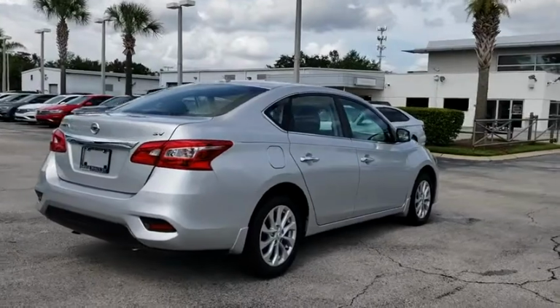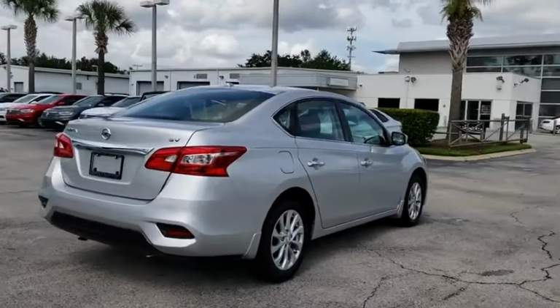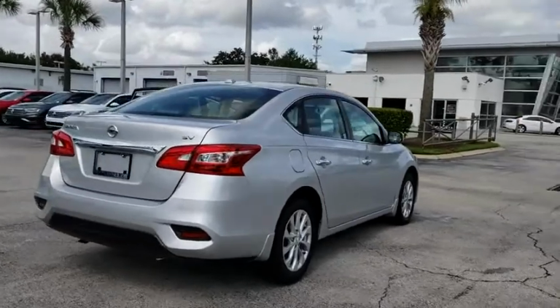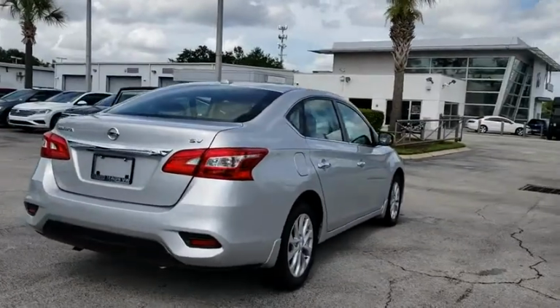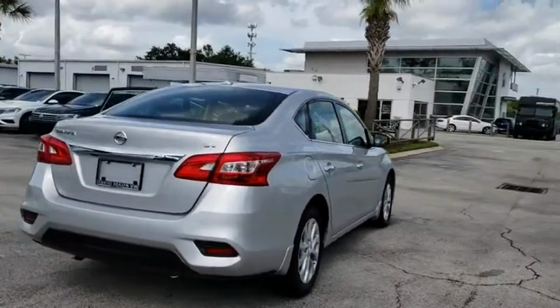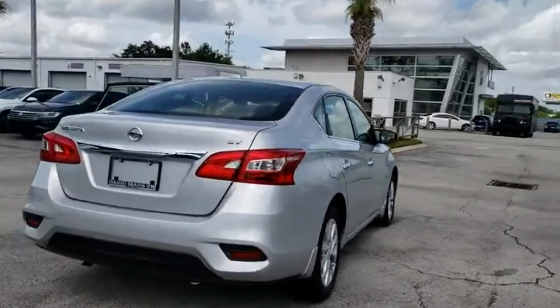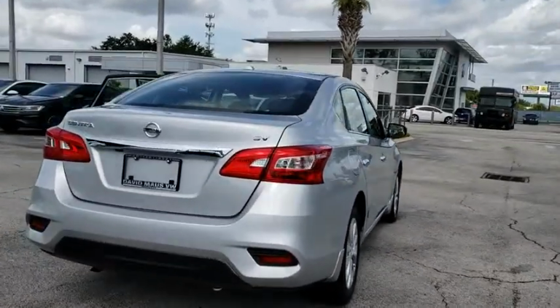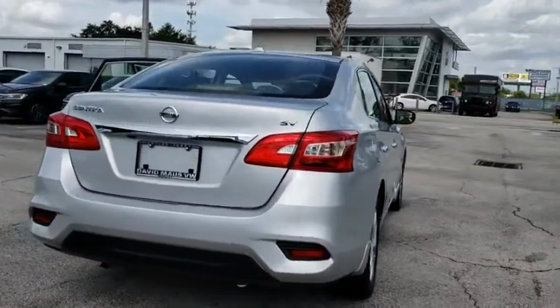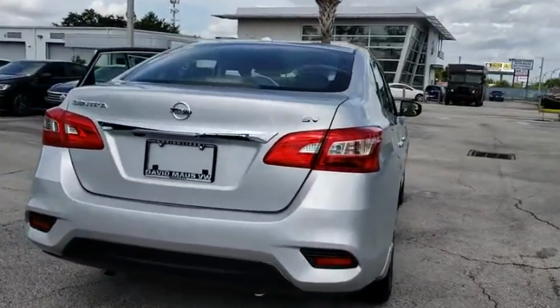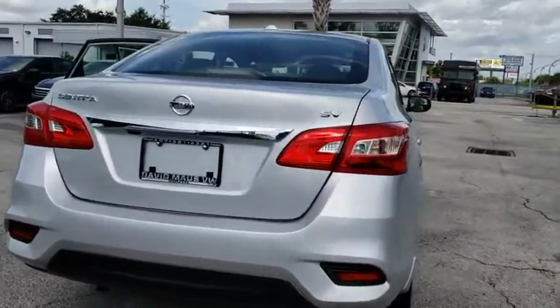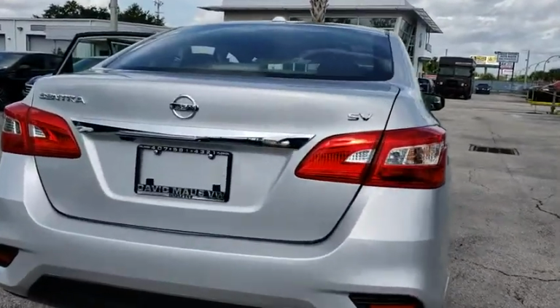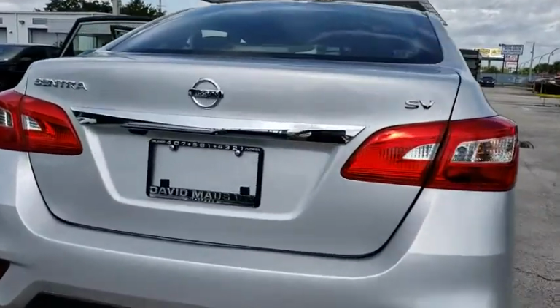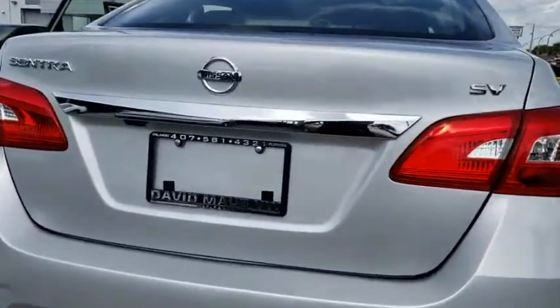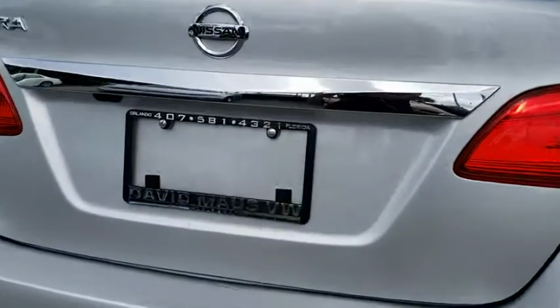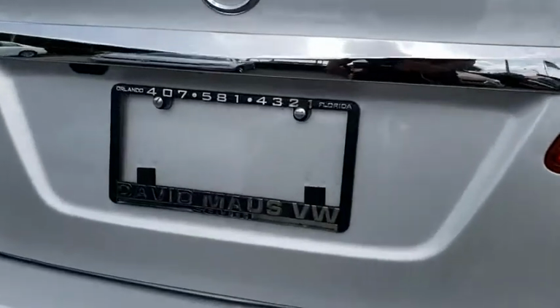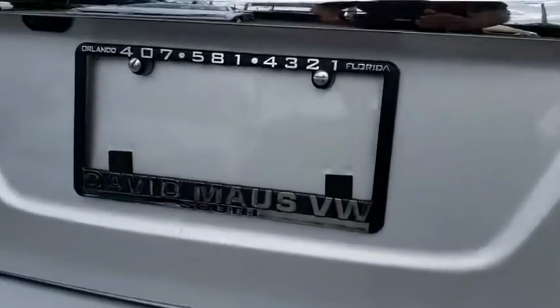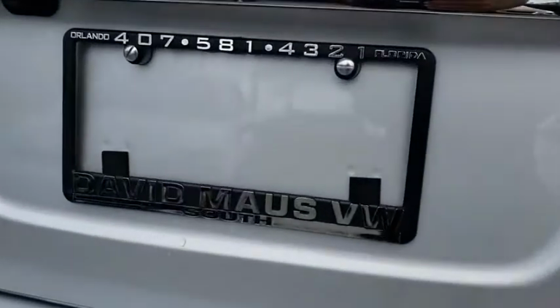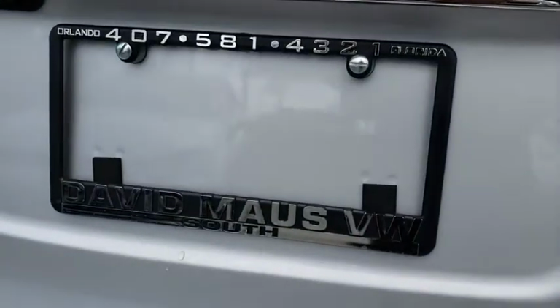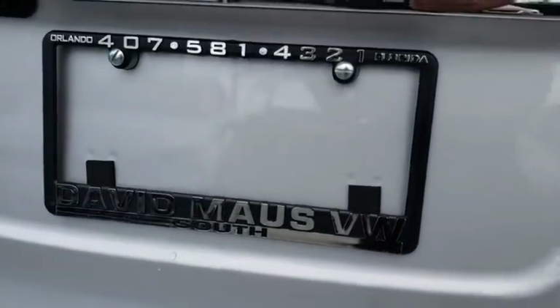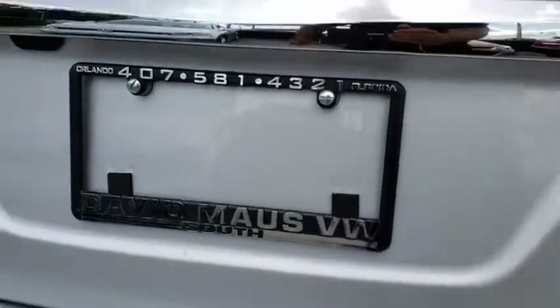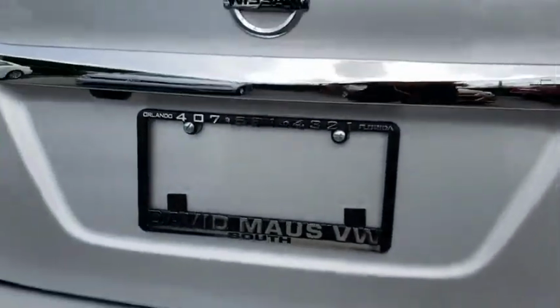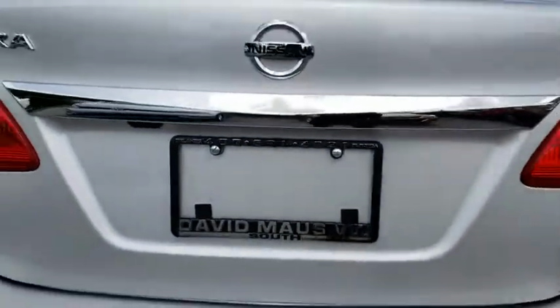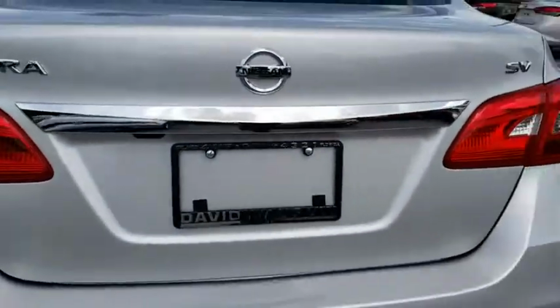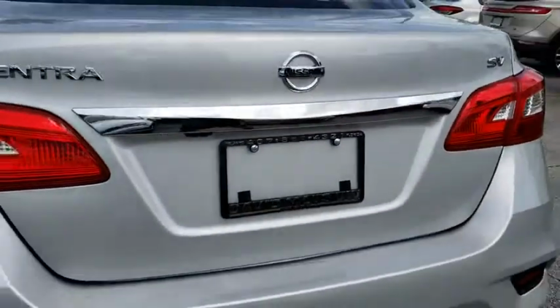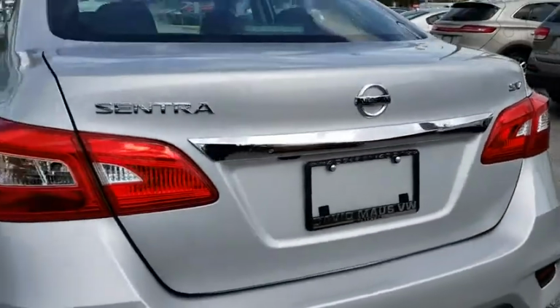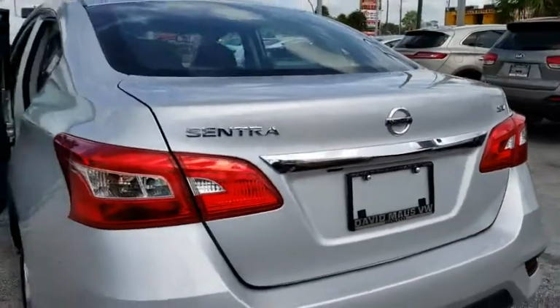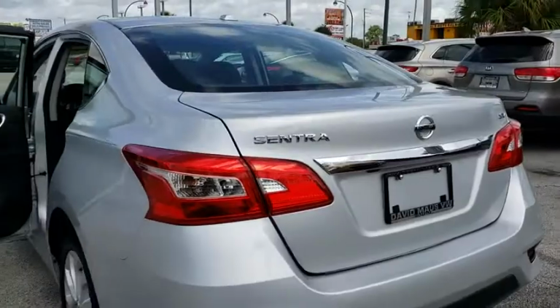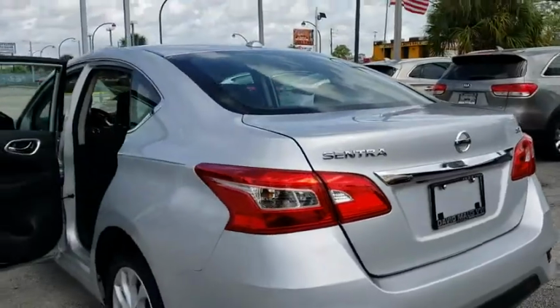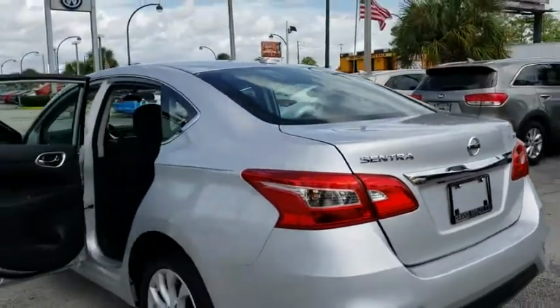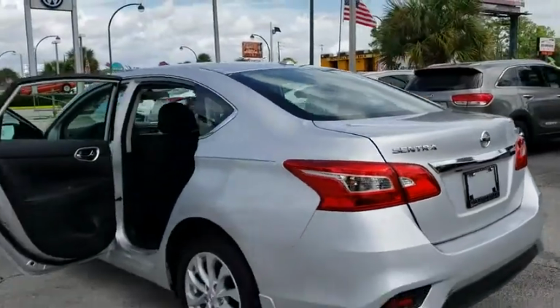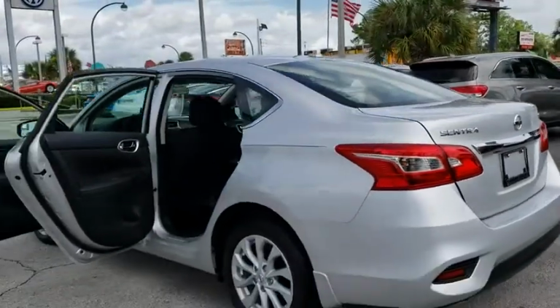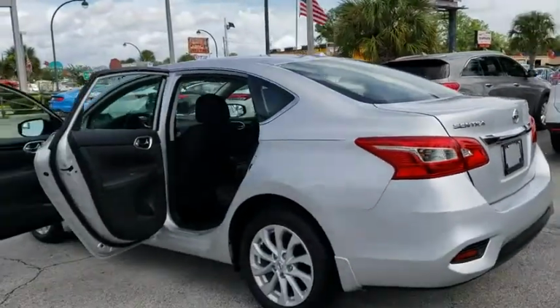Here are some of this vehicle's great options: keyless entry, traction control, Bluetooth, dual airbags, power steering, alloy wheel, one owner, AM FM stereo with CD player, keyless start.